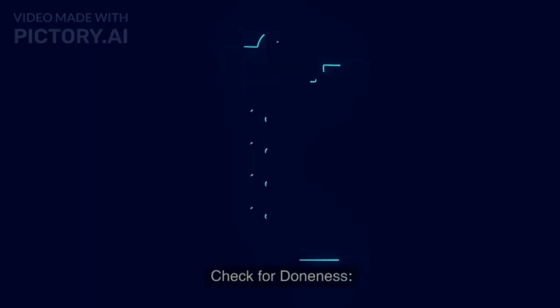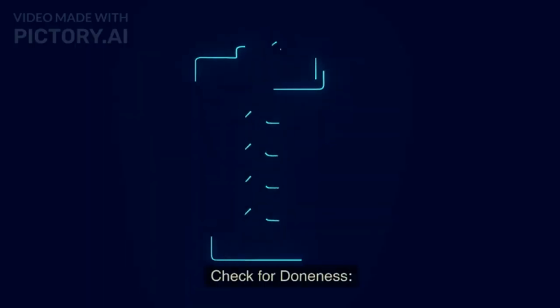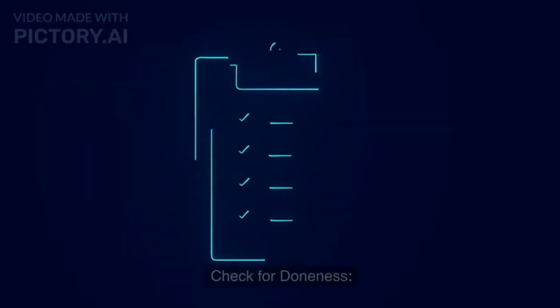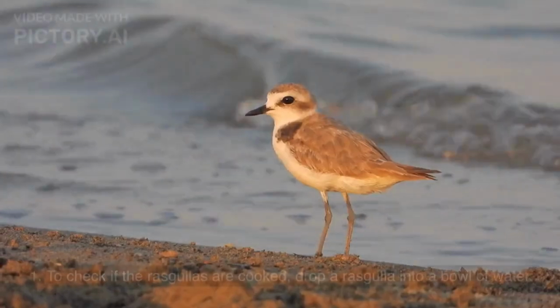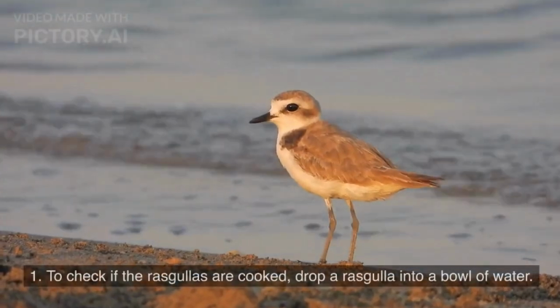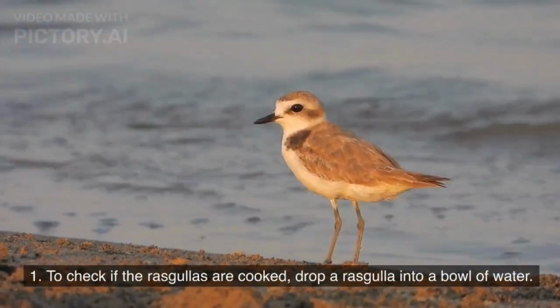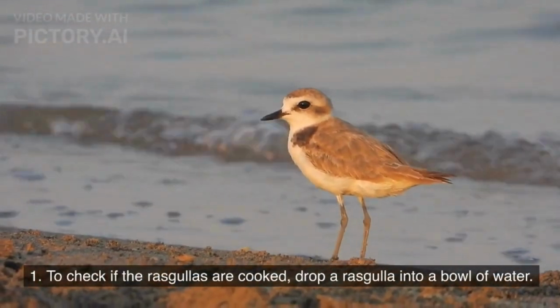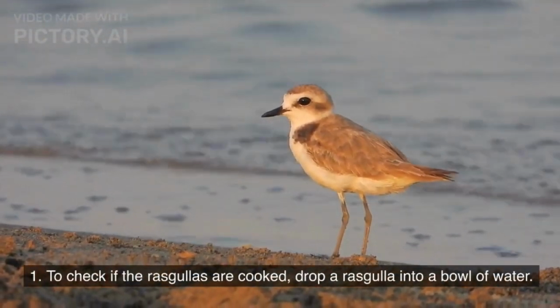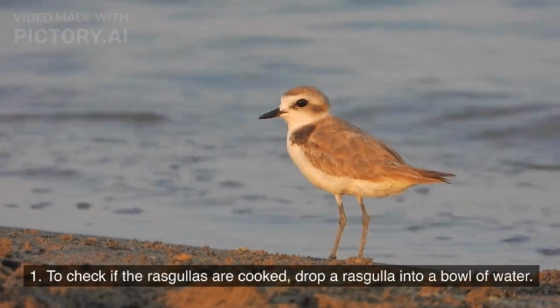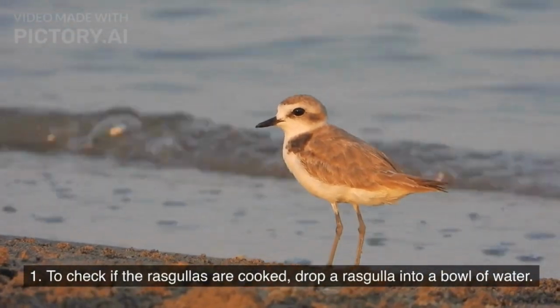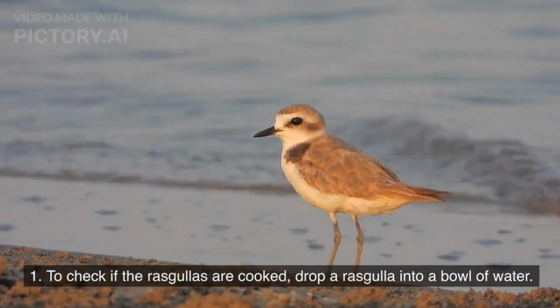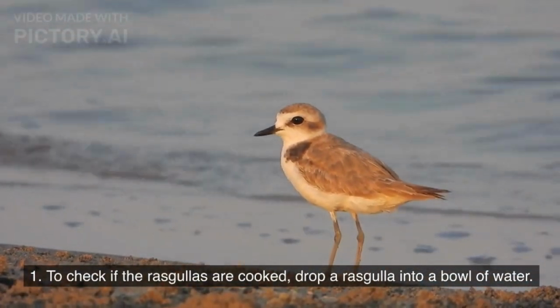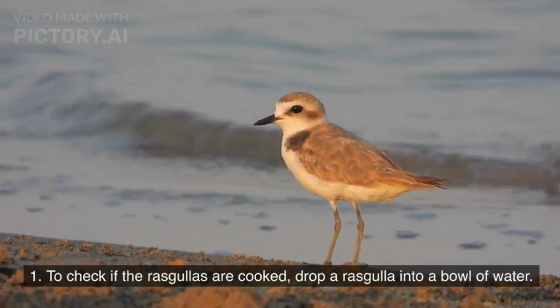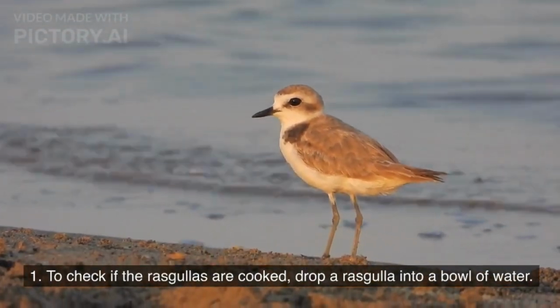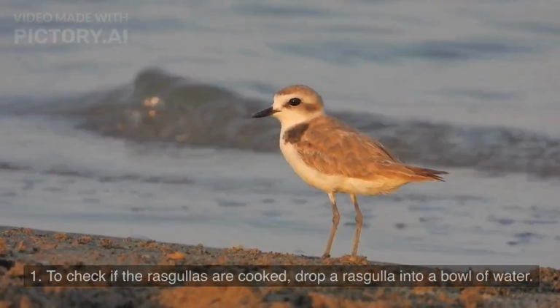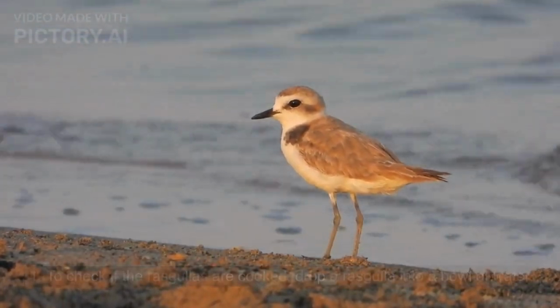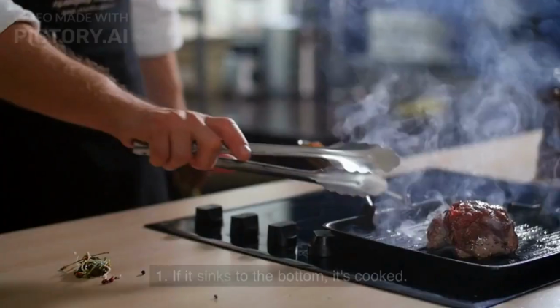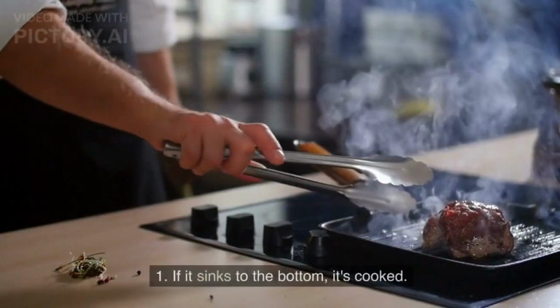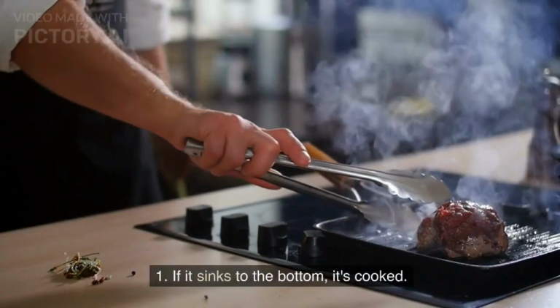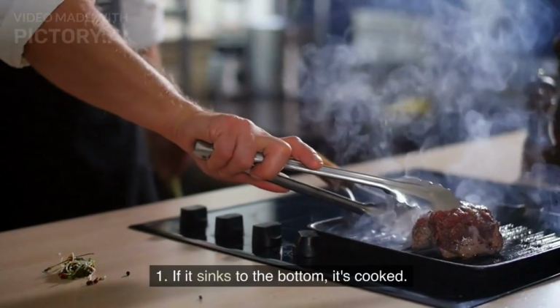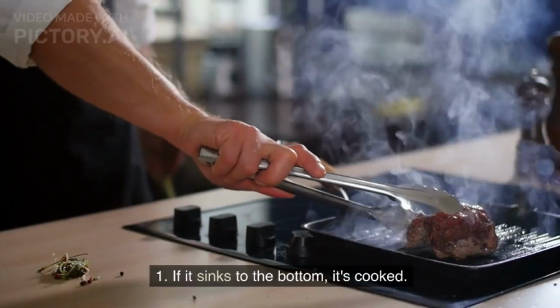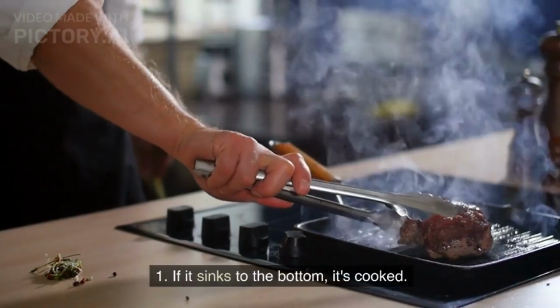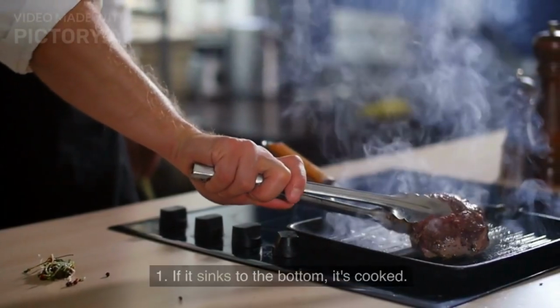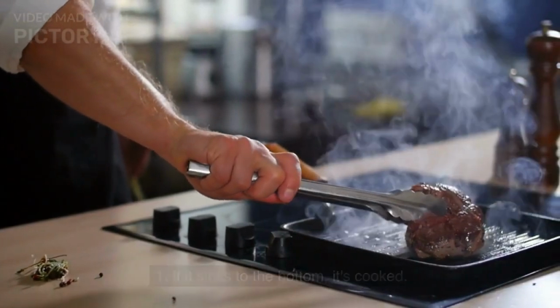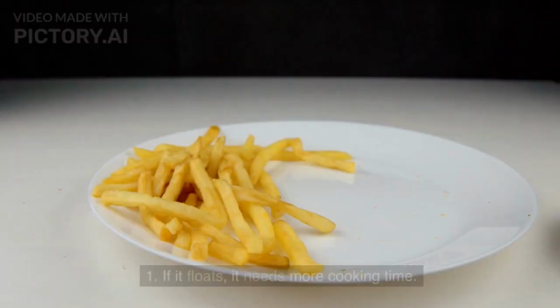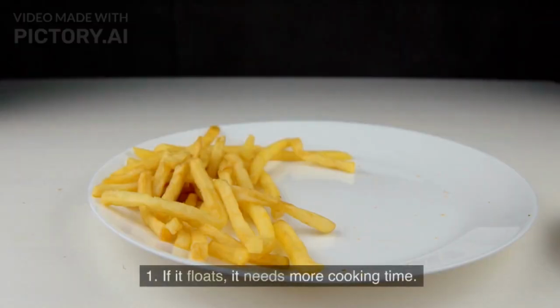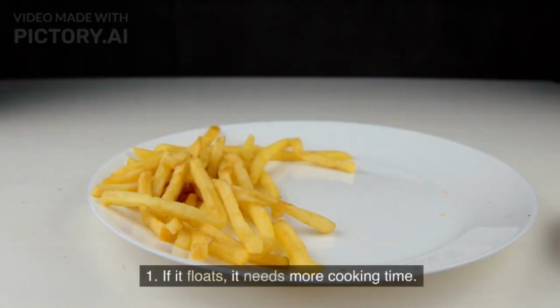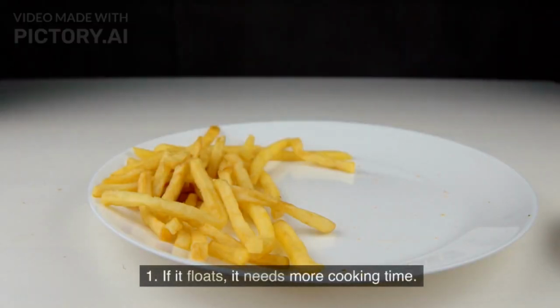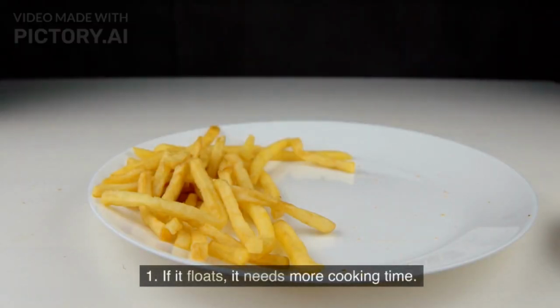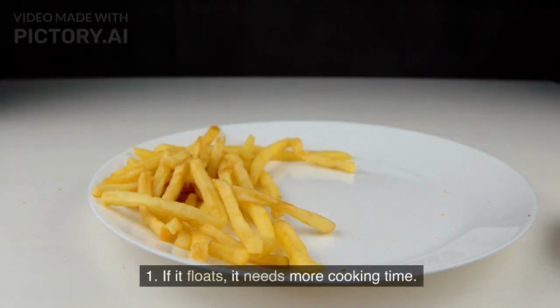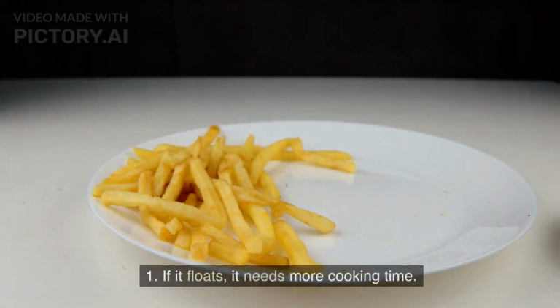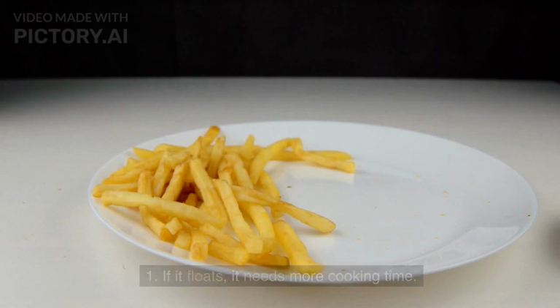To check for doneness, drop a rasgulla into a bowl of water. If it sinks to the bottom, it's cooked. If it floats, it needs more cooking time.